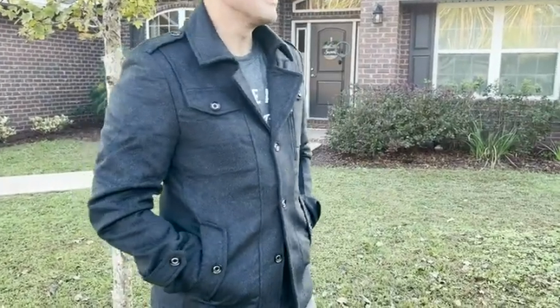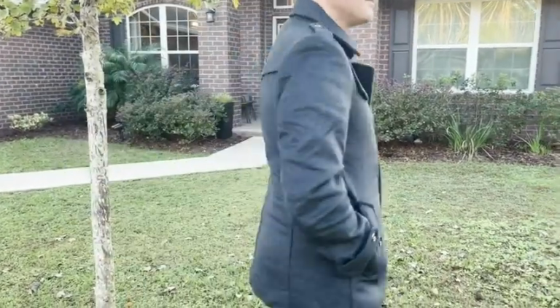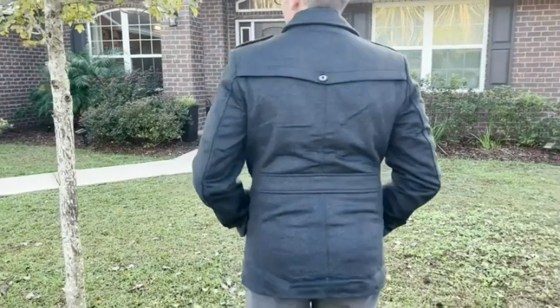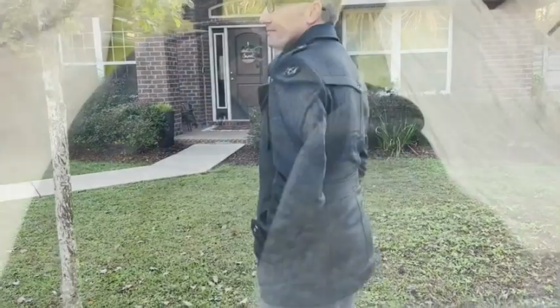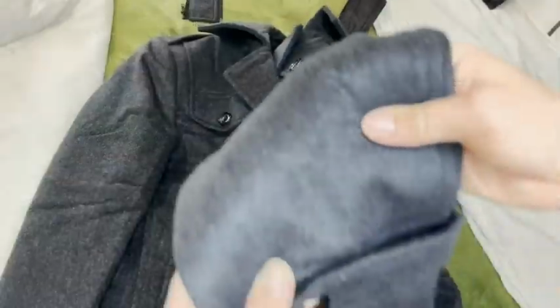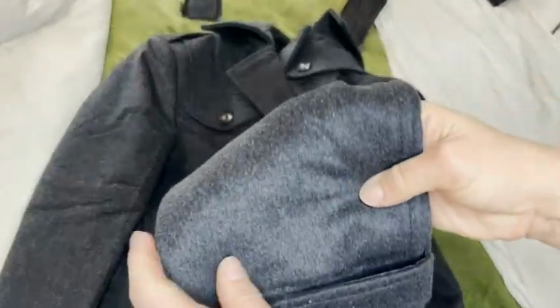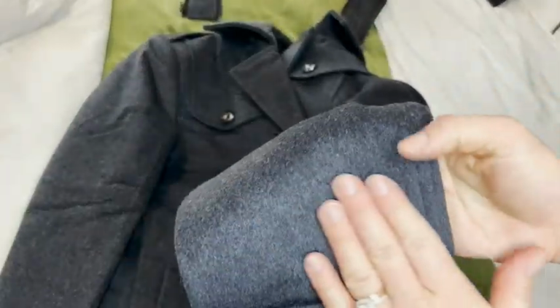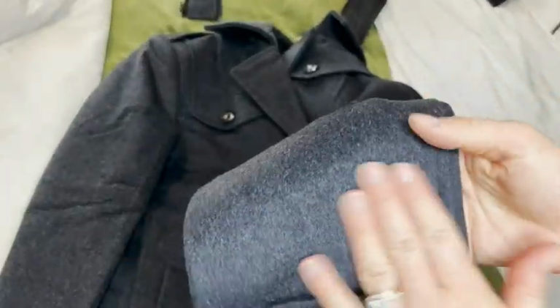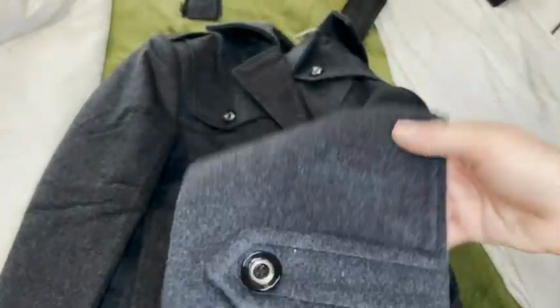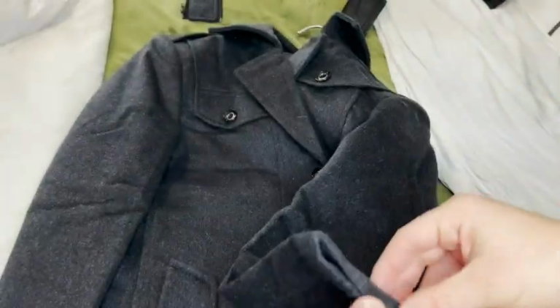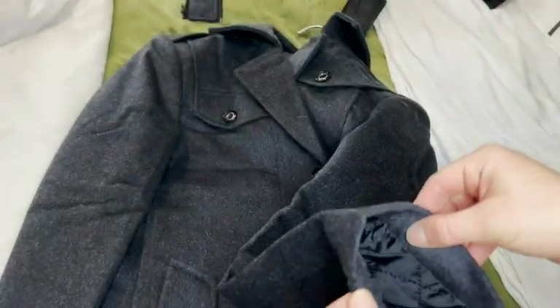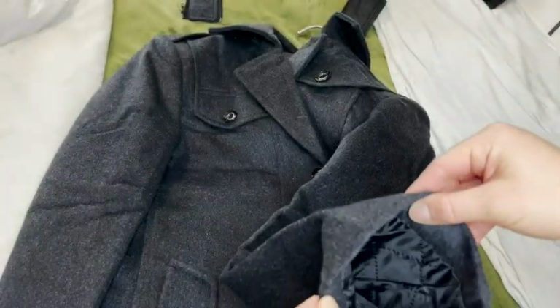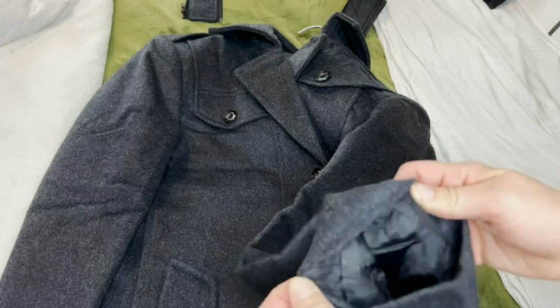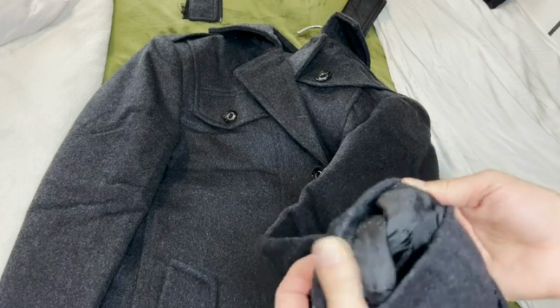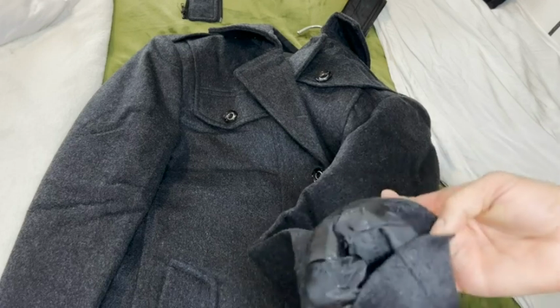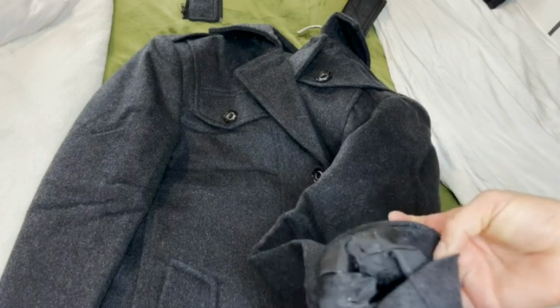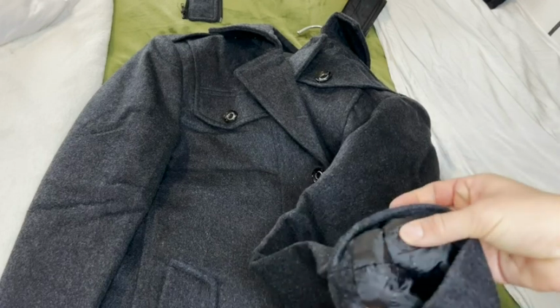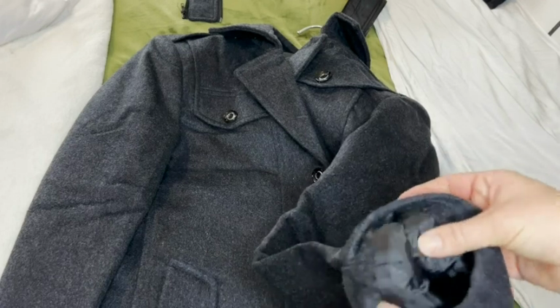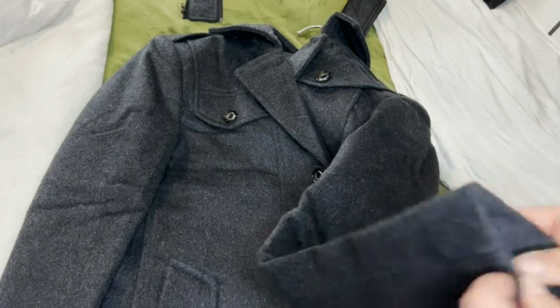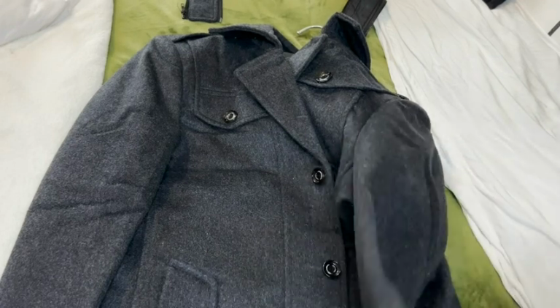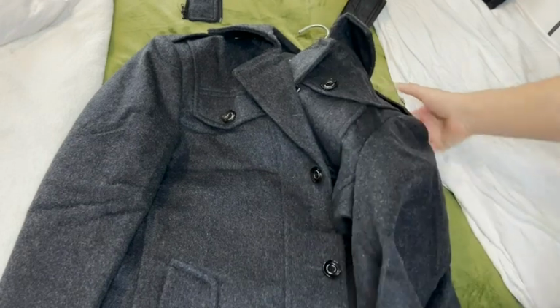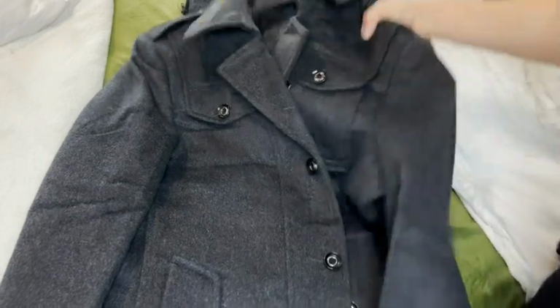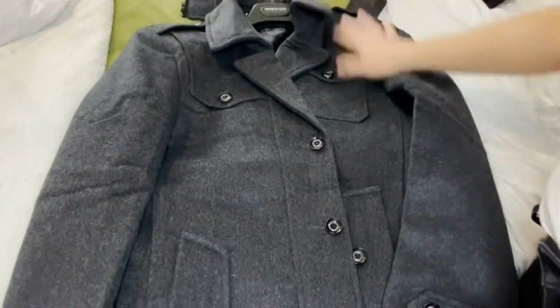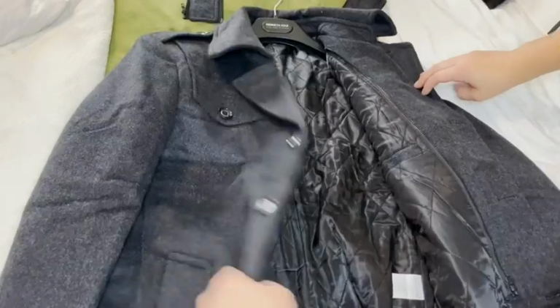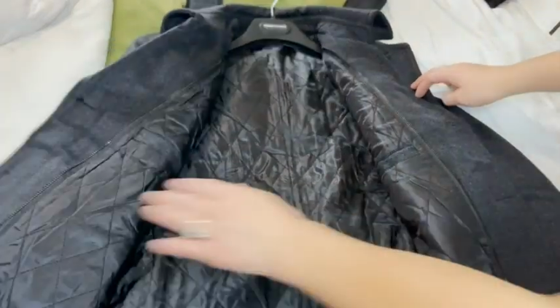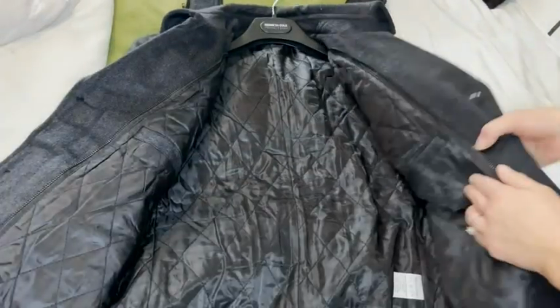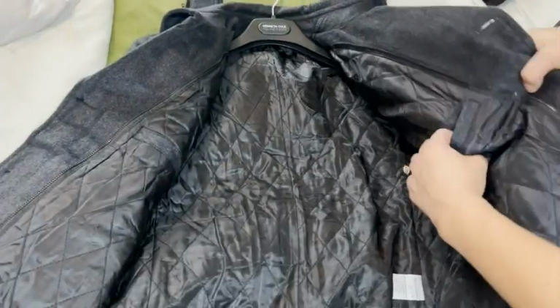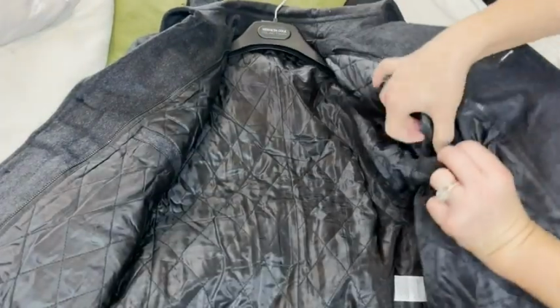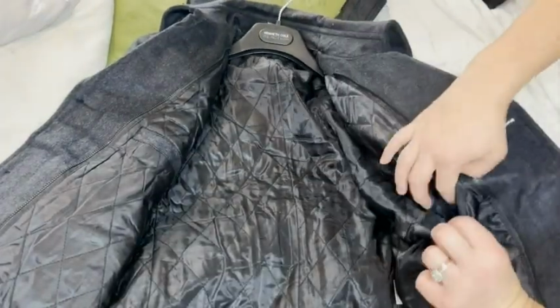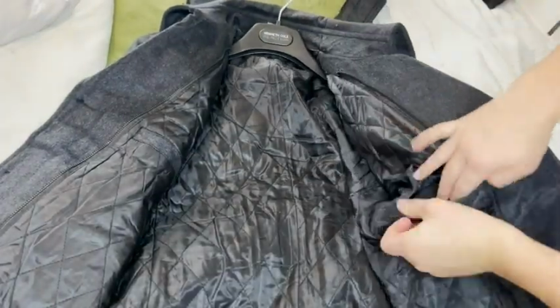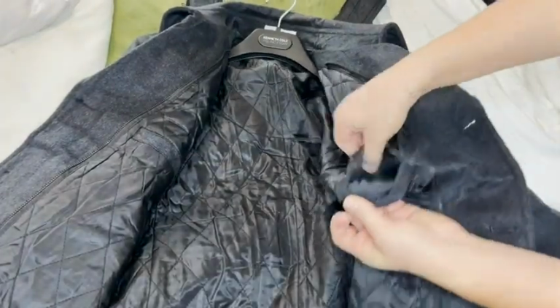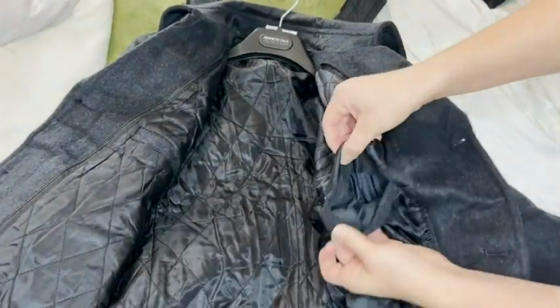Some of the things we love about it is the construction of the jacket is very well made. The wool is so soft — it's not an itchy material and that was something that was really impressive. We also like the lining inside that keeps you warm and it's wind resistant.